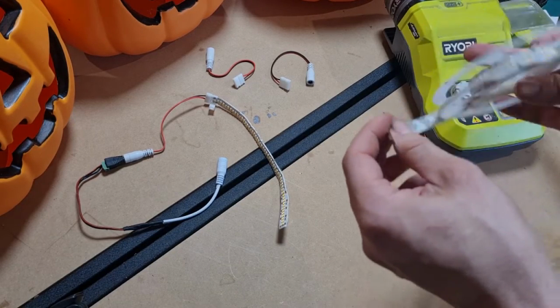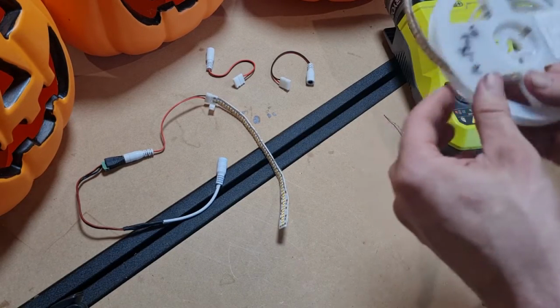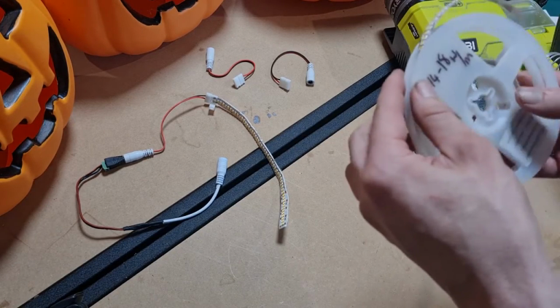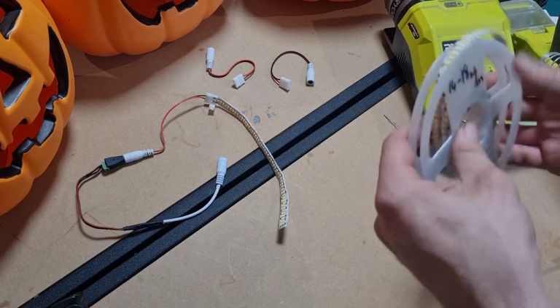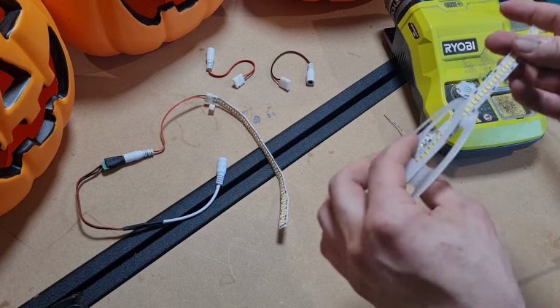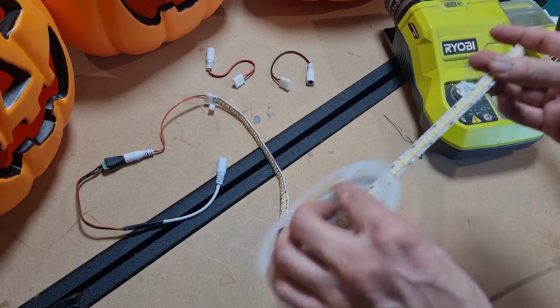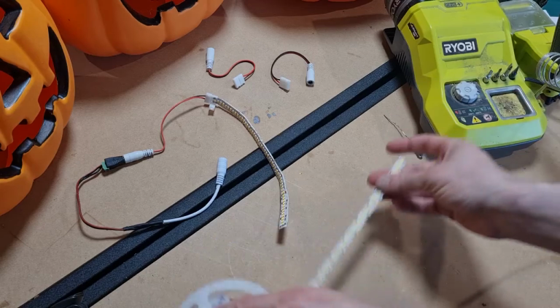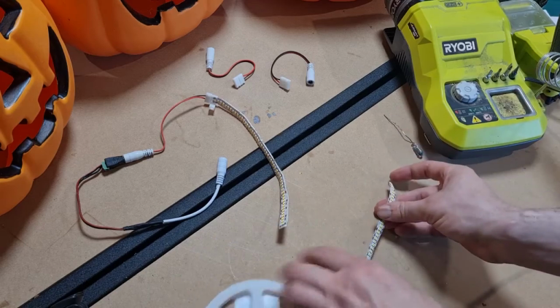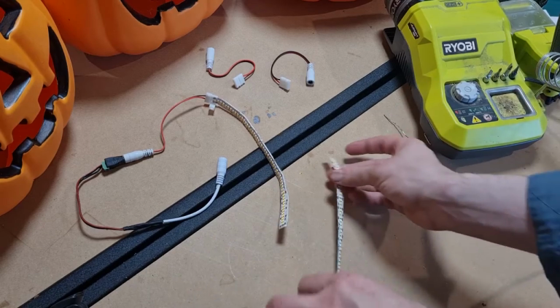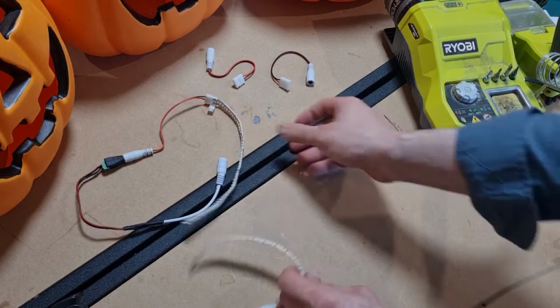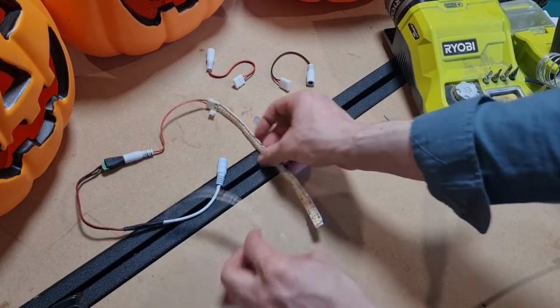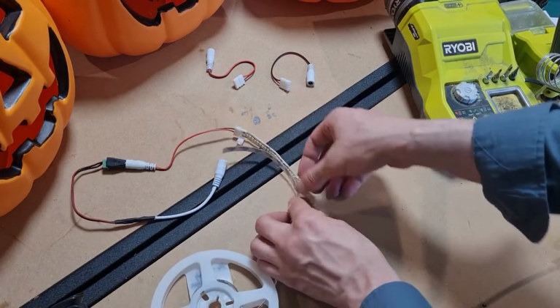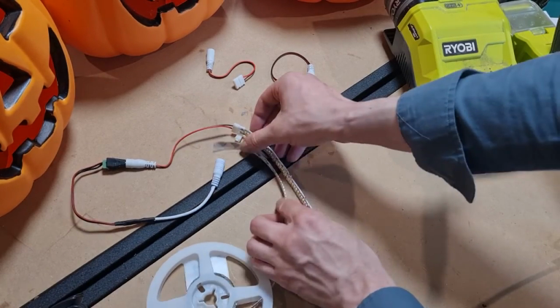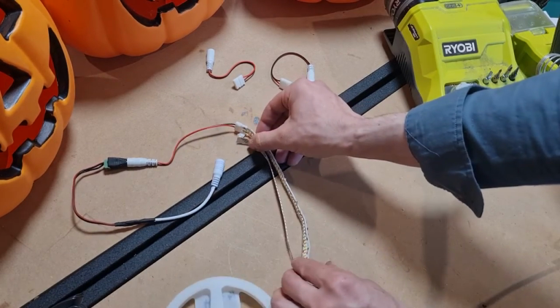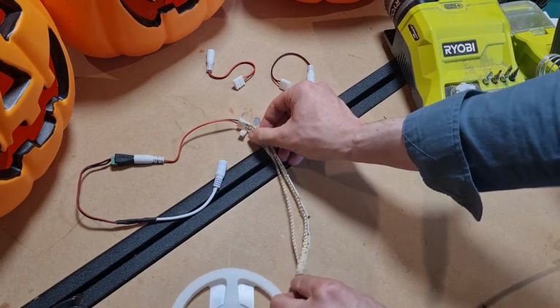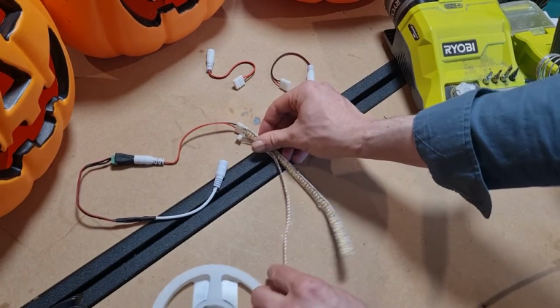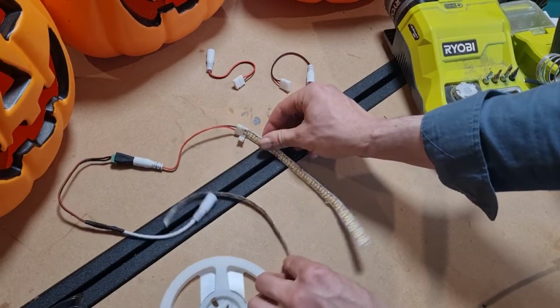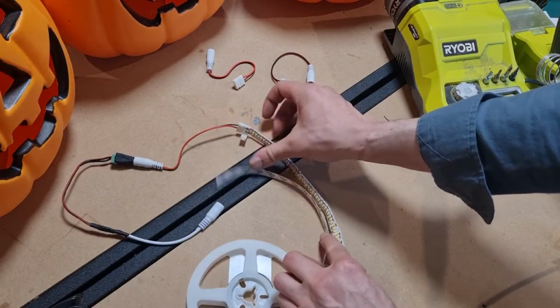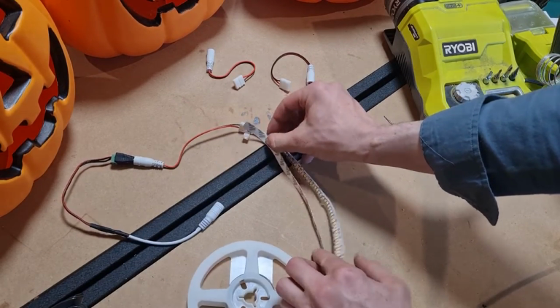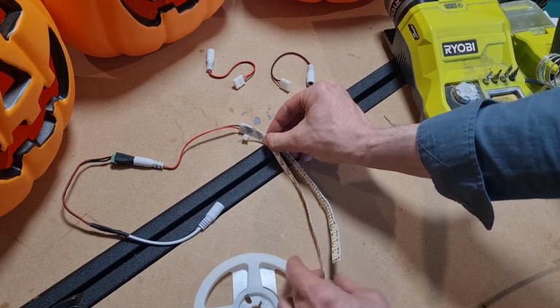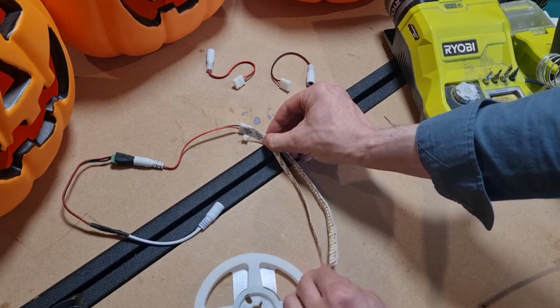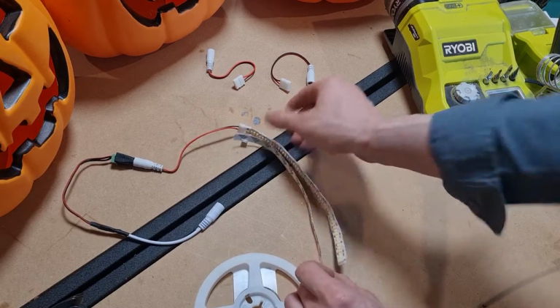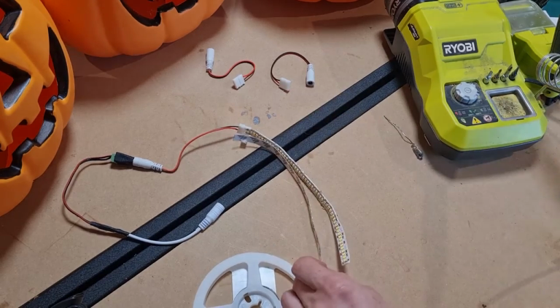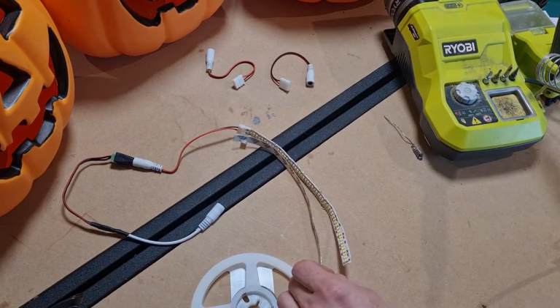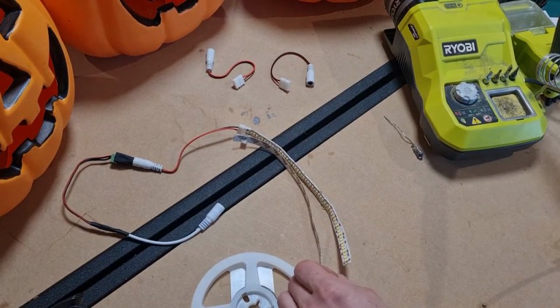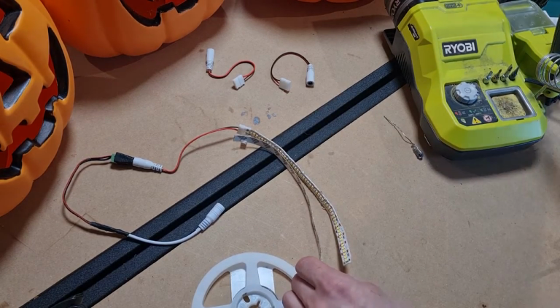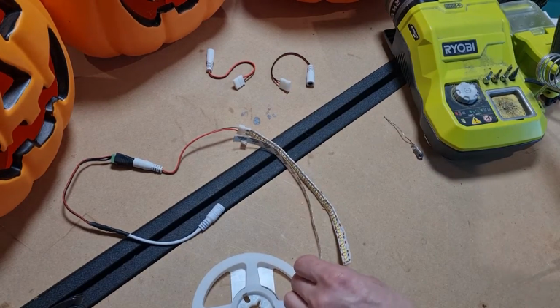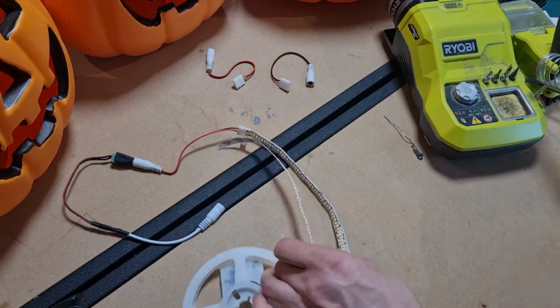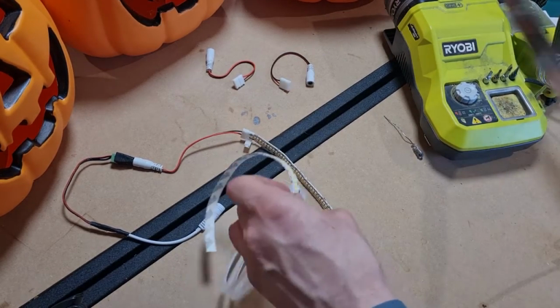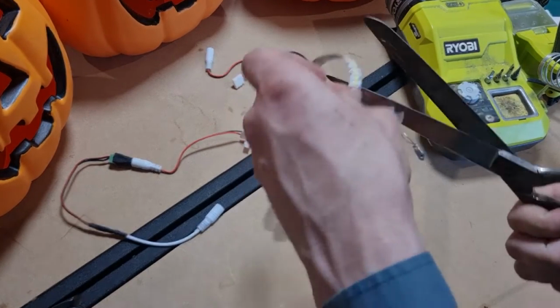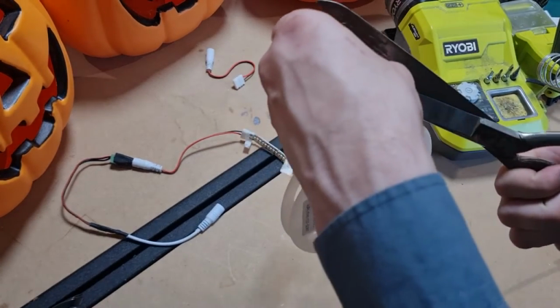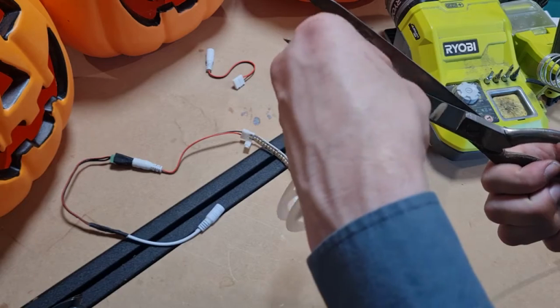But like I said, I'm just using what I have on hand. I'm going to be making two more of these. So you just measure out what you want, then you cut the LED strip.